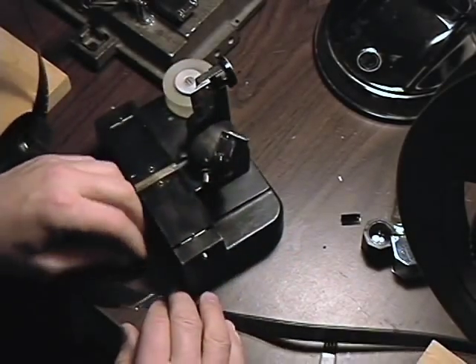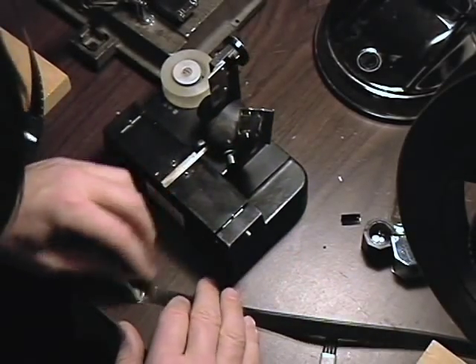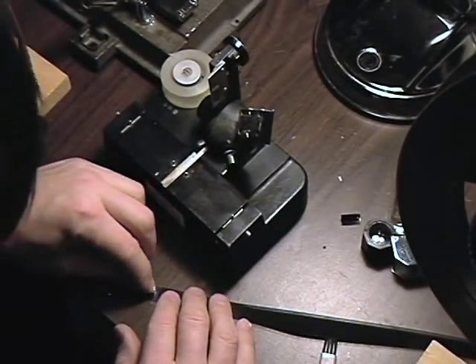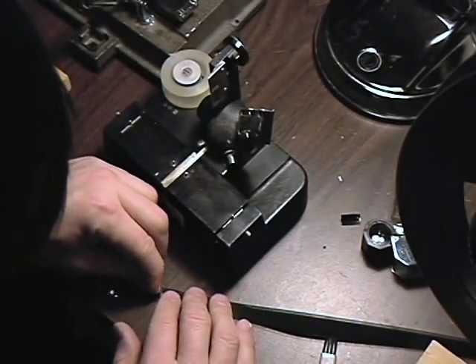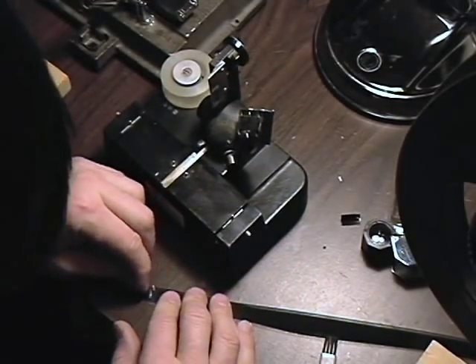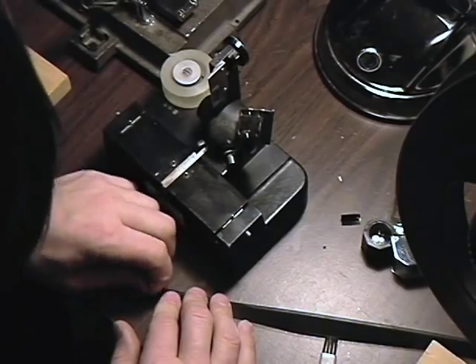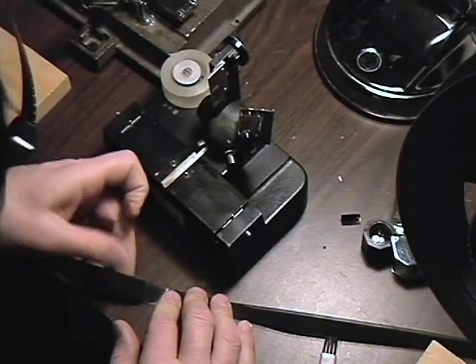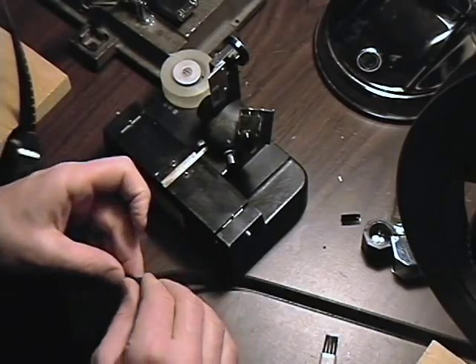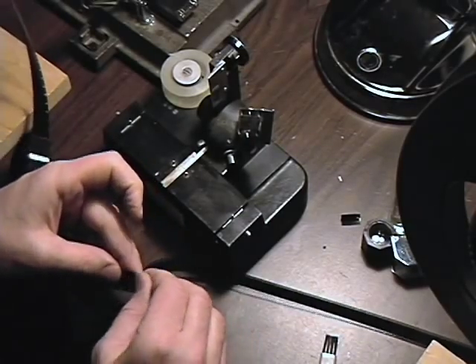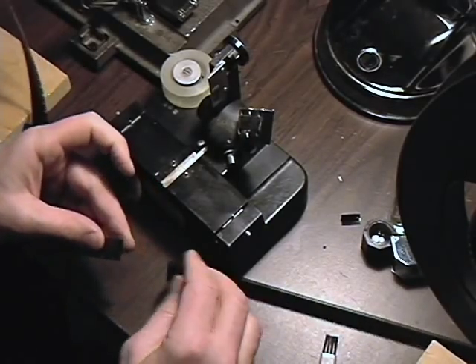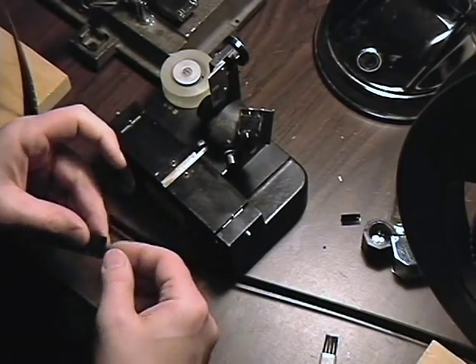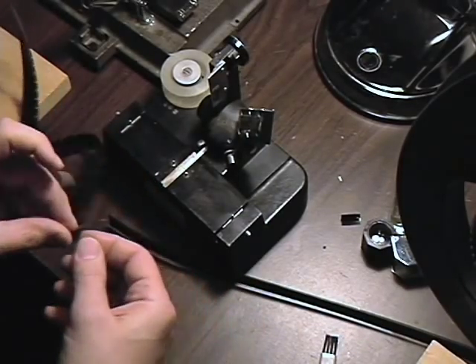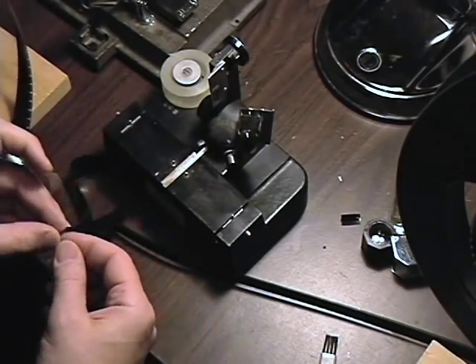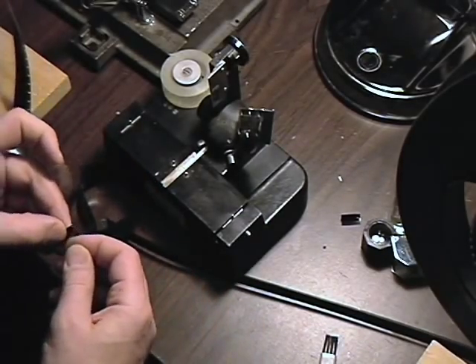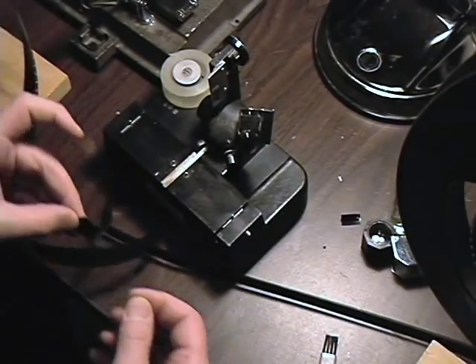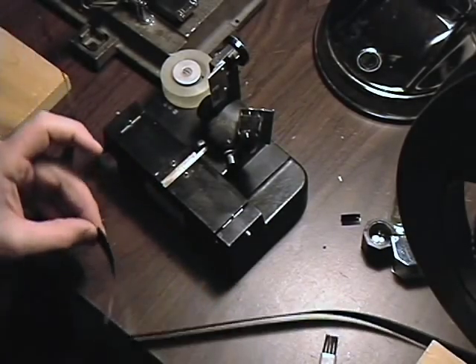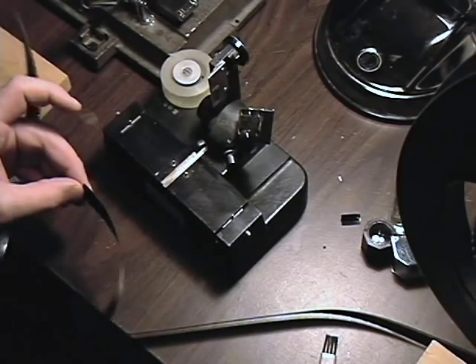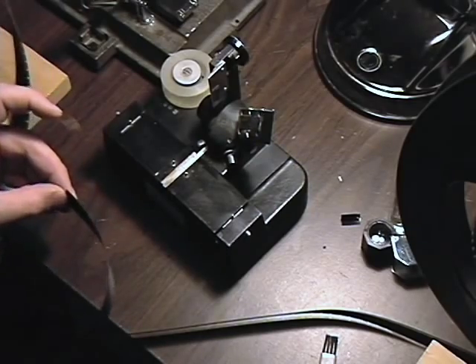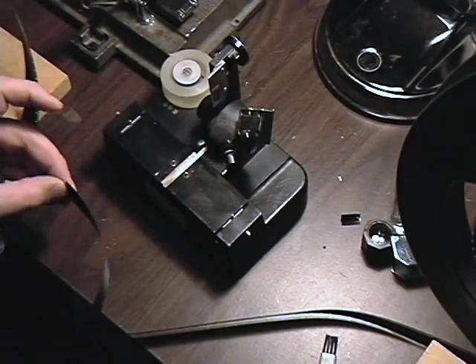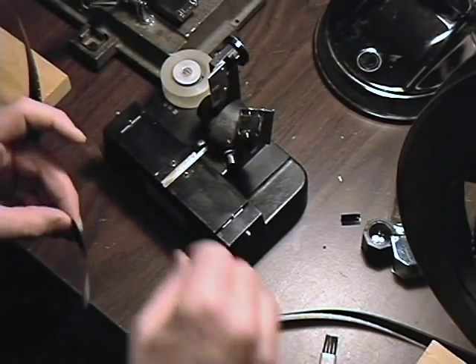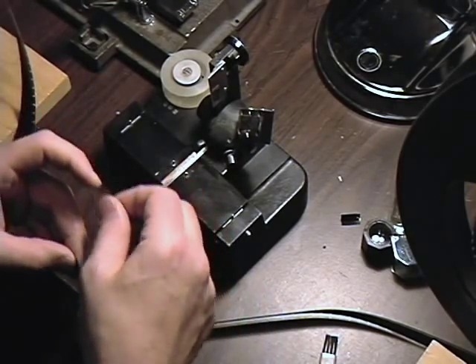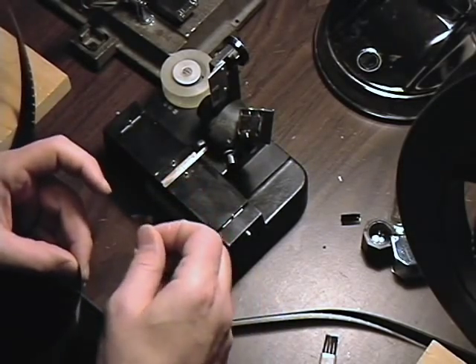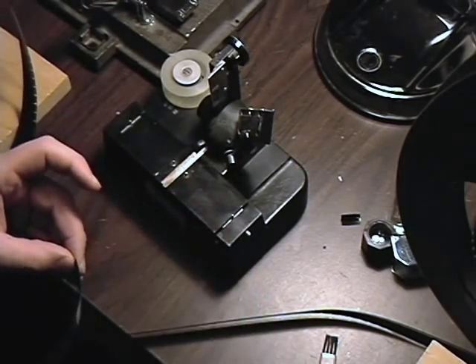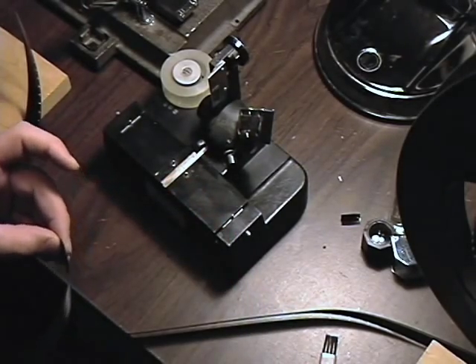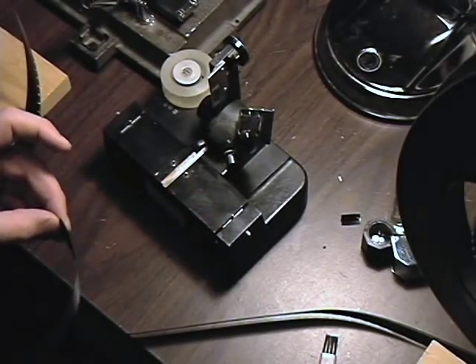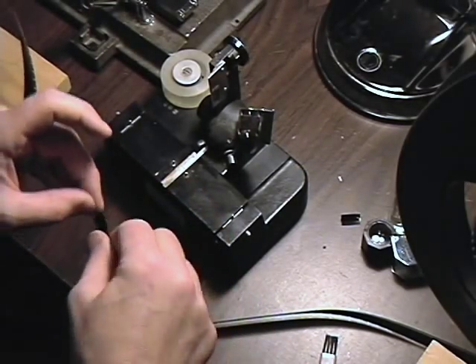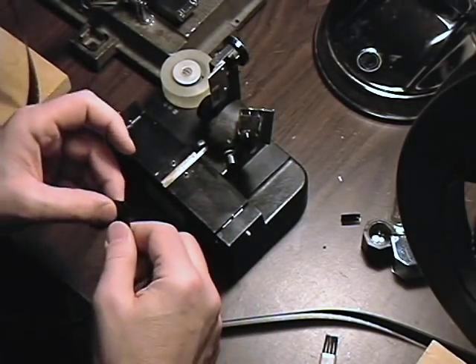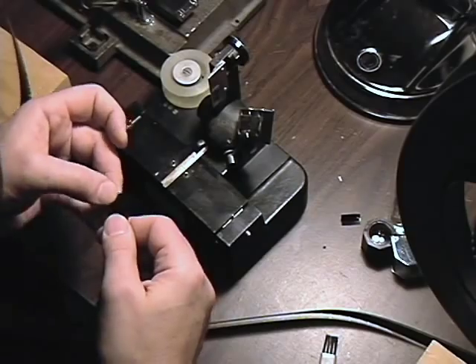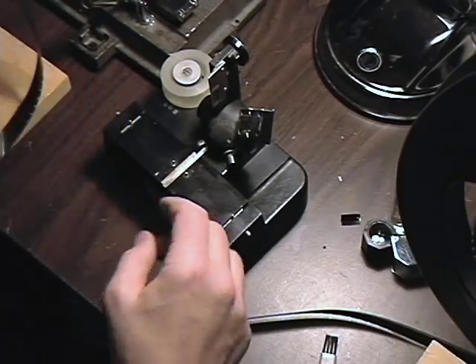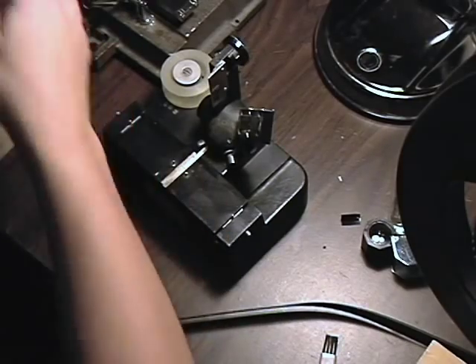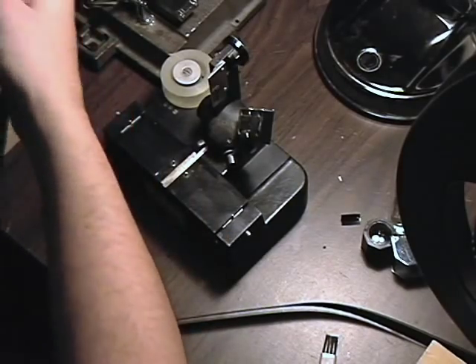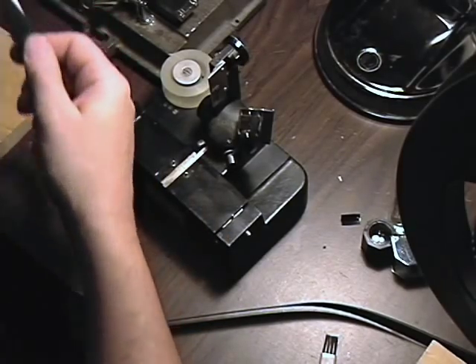The other thing about tape splices is they come apart really easily. After a while, after the tape splice has been there for a while it's hard to take off, but initially it's easy. Okay, so that's a tape splice.